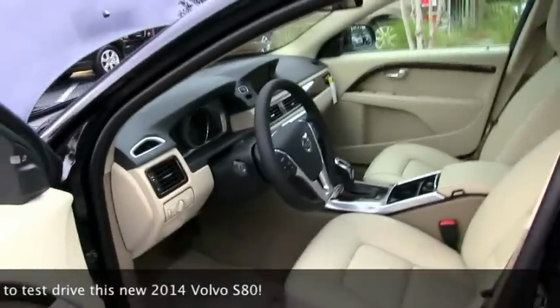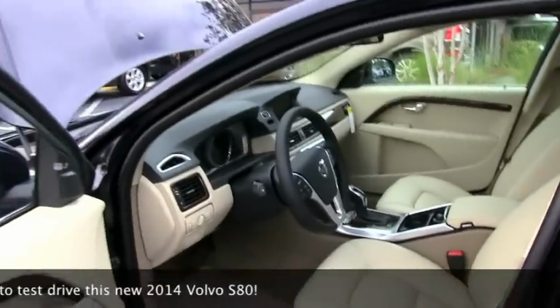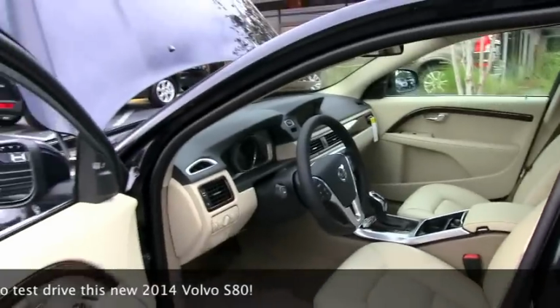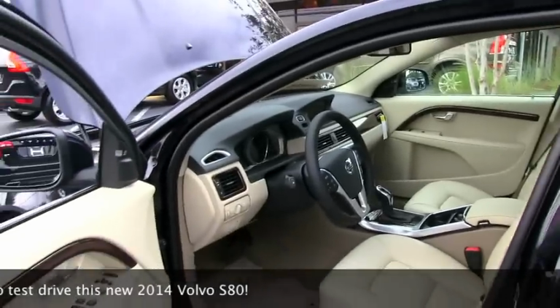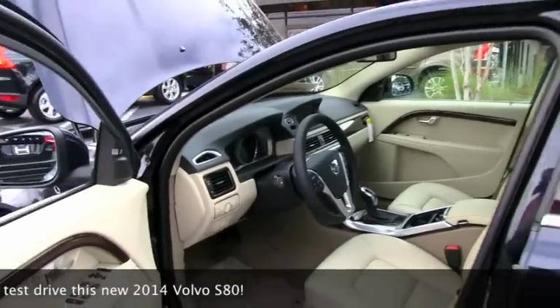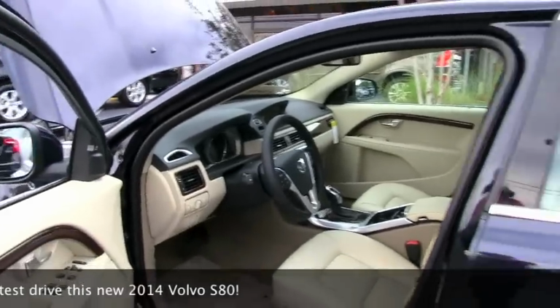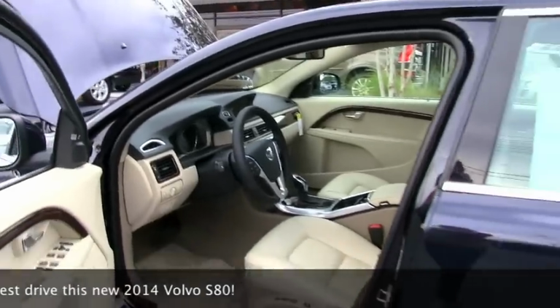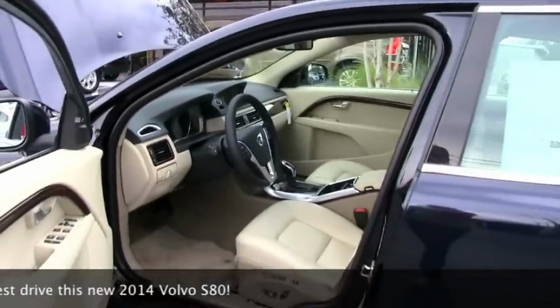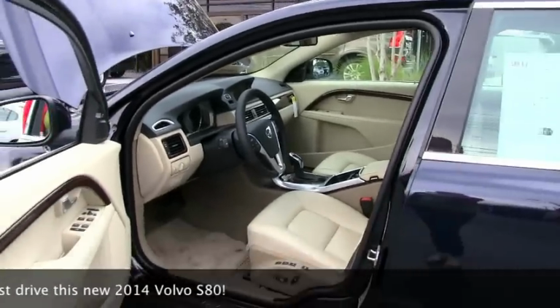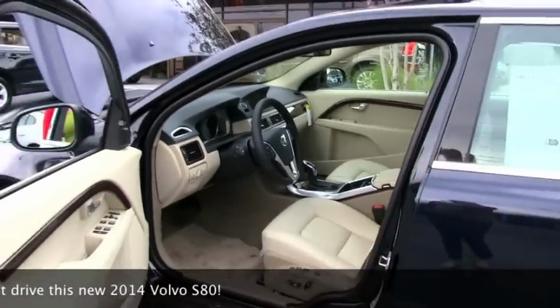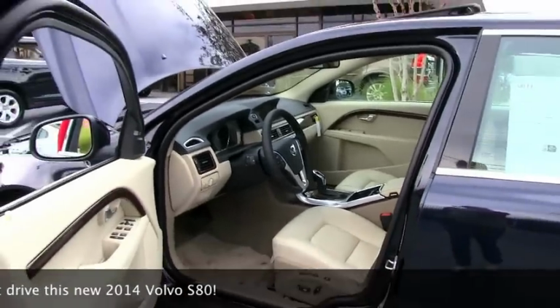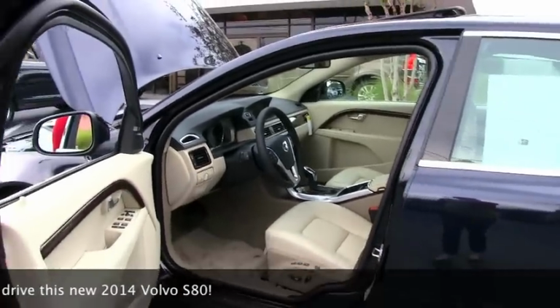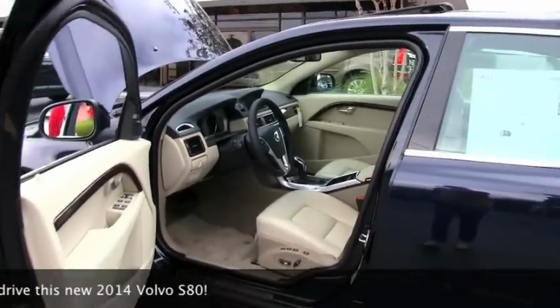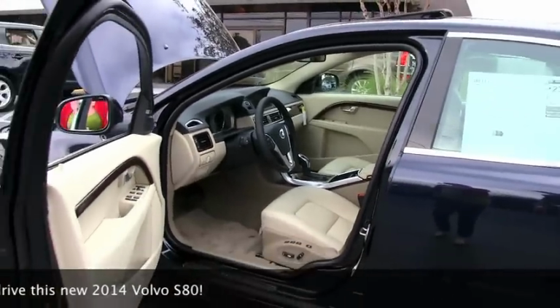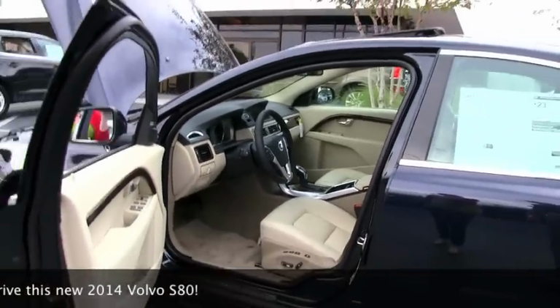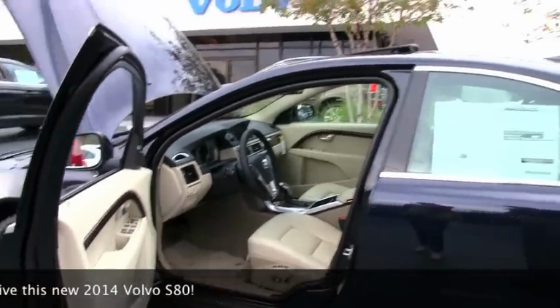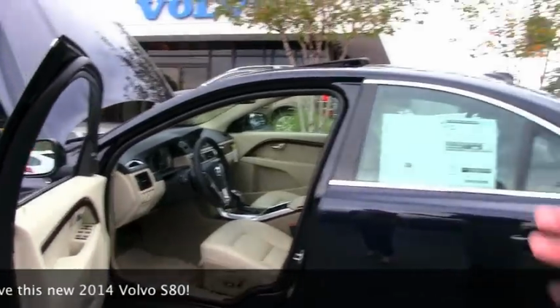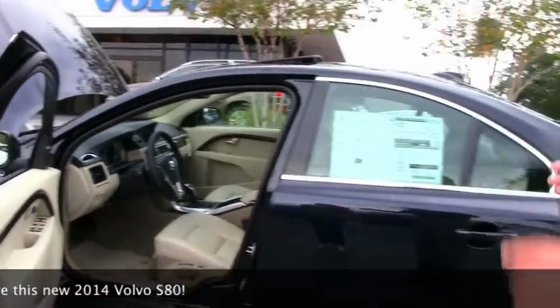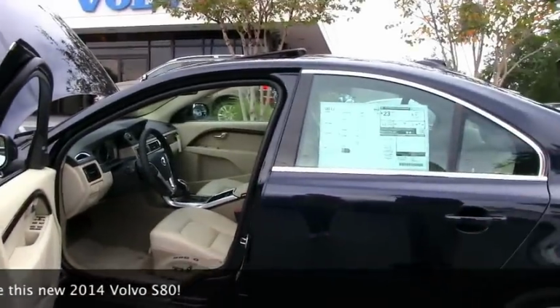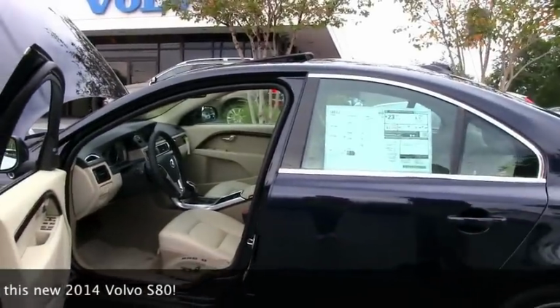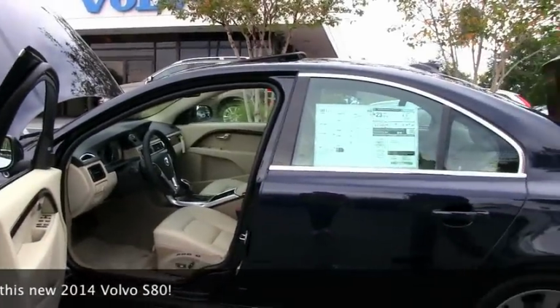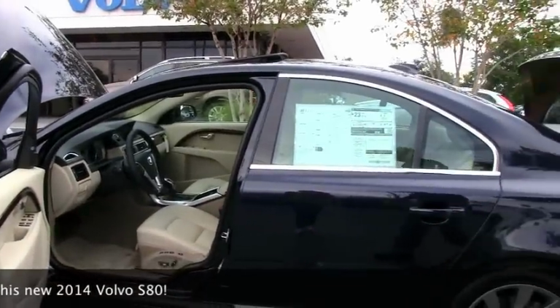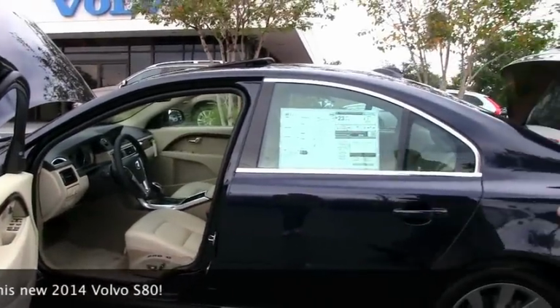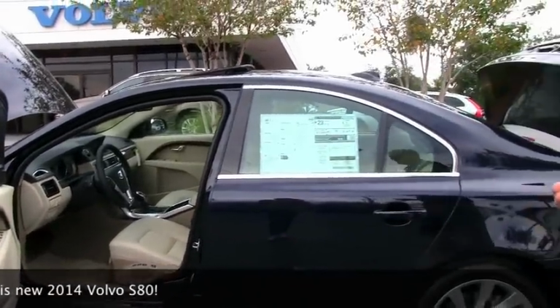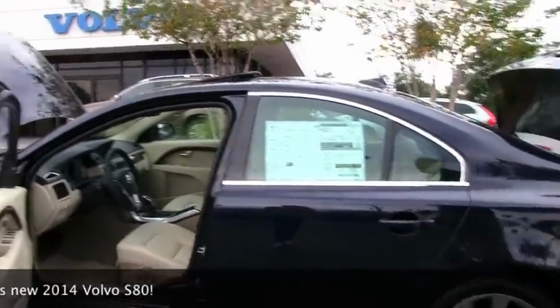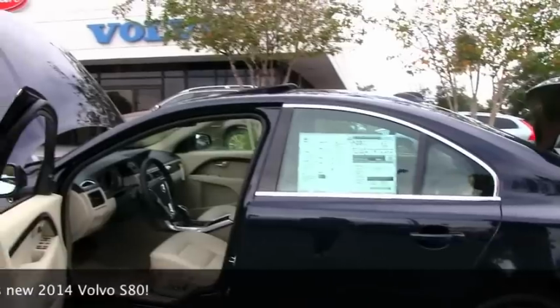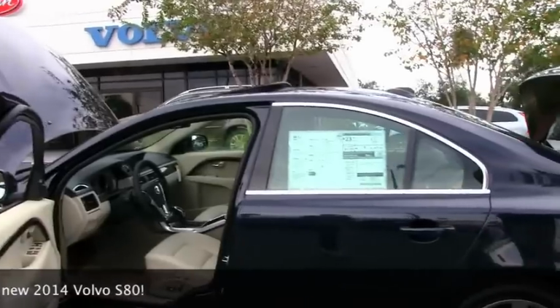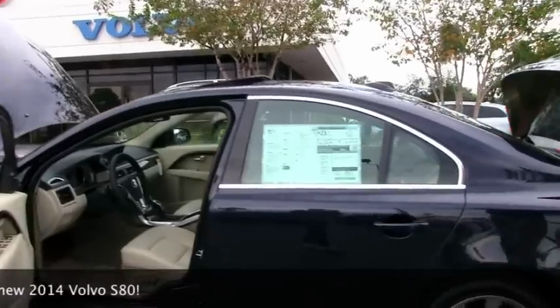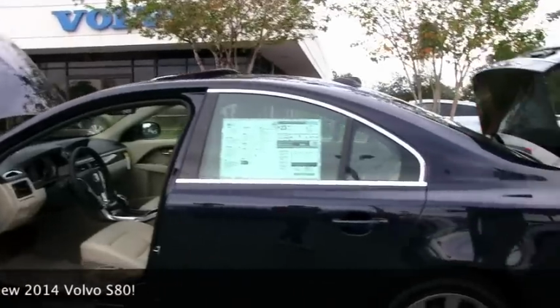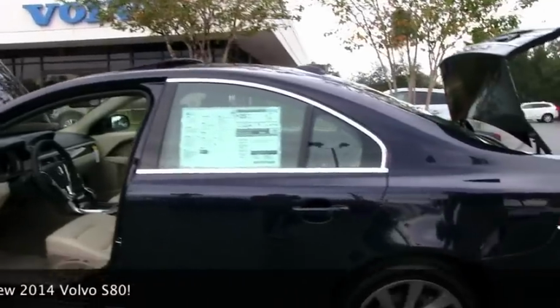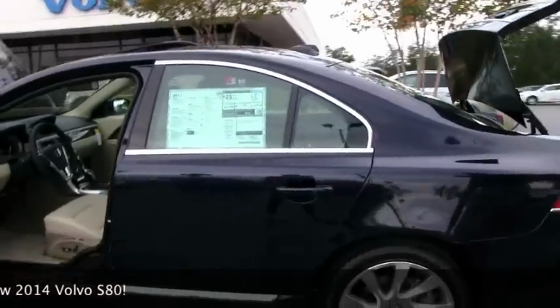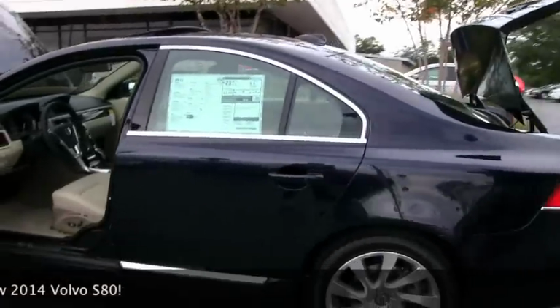This vehicle is just under 4,000 pounds curb weight. As you drive it, it's a very nice, heavy, comfortable ride. It's still very responsive.